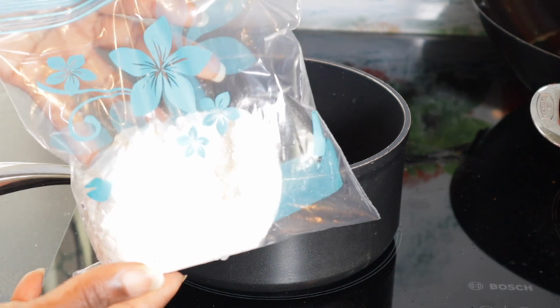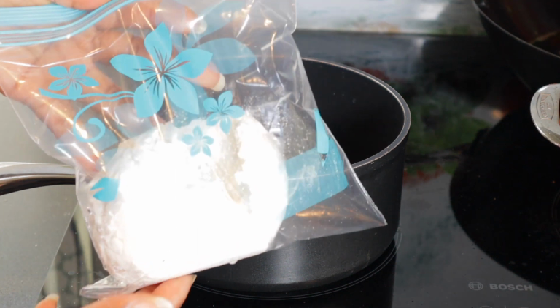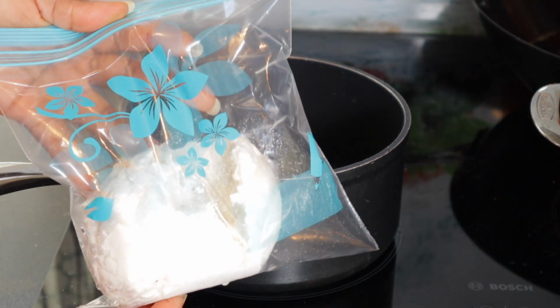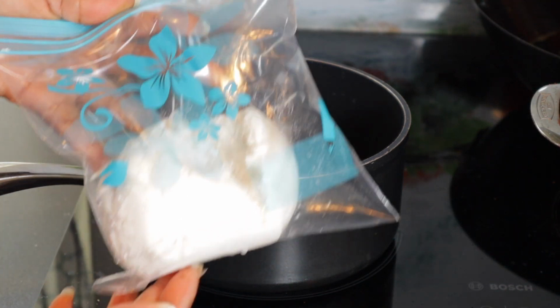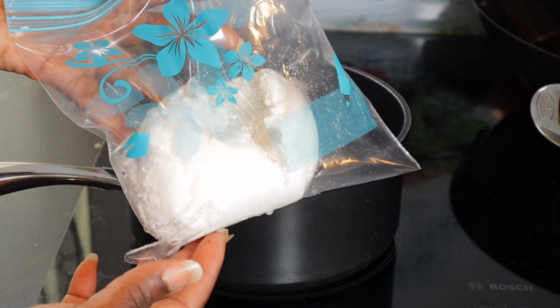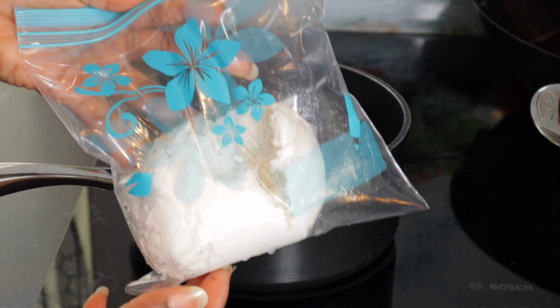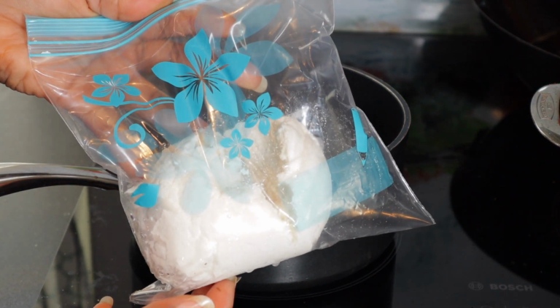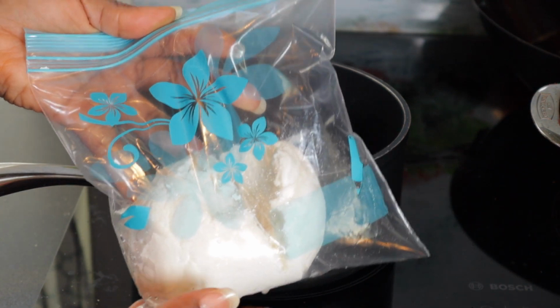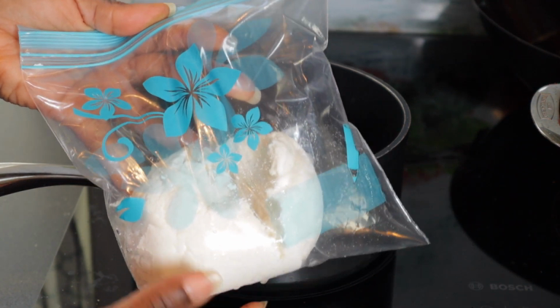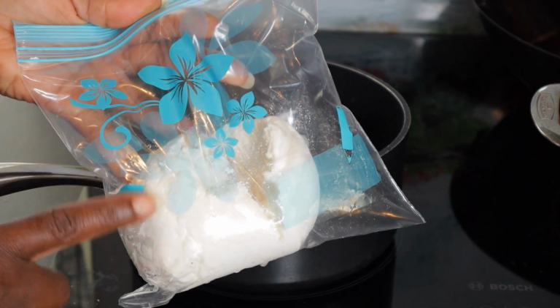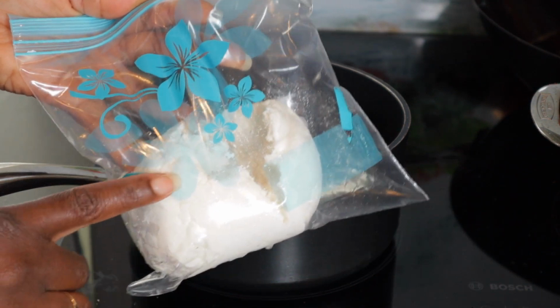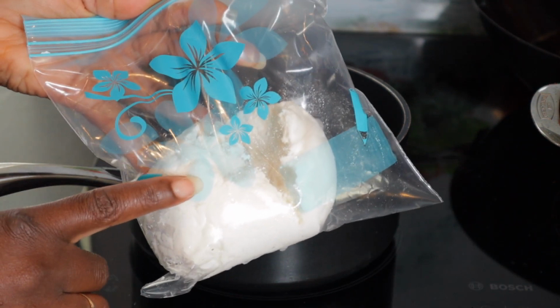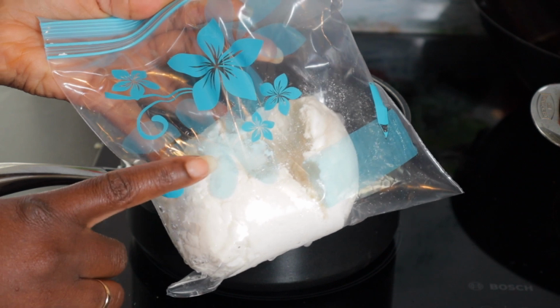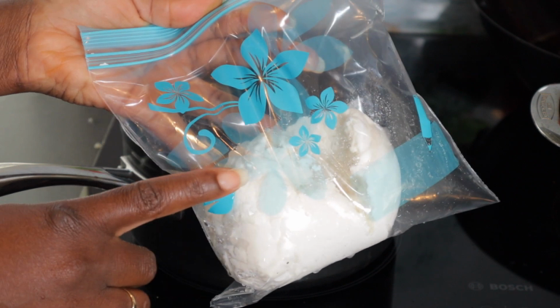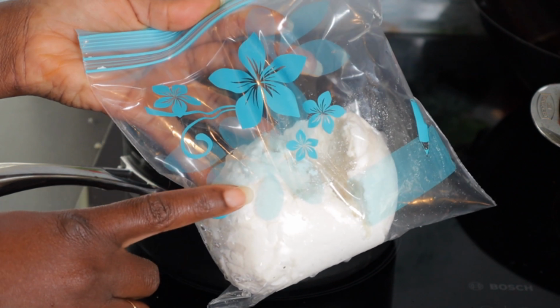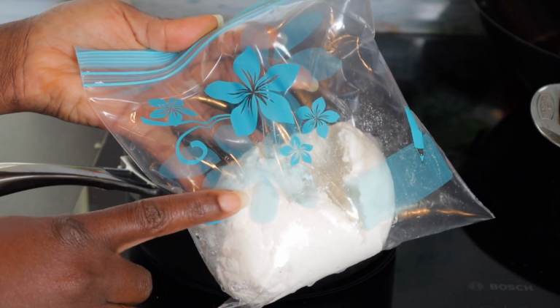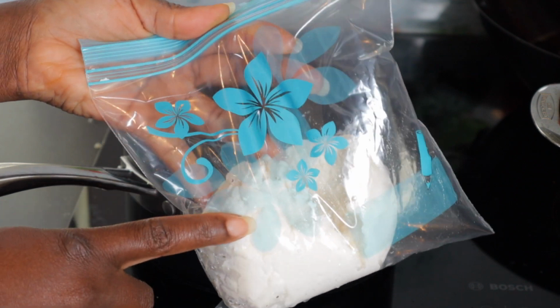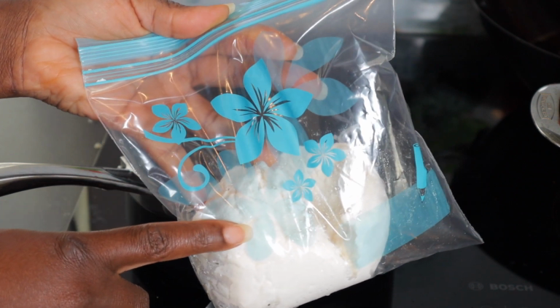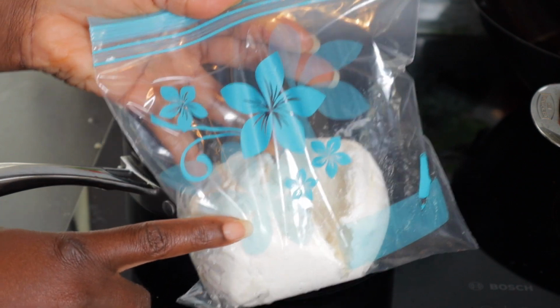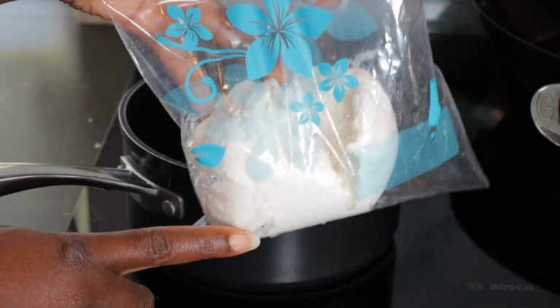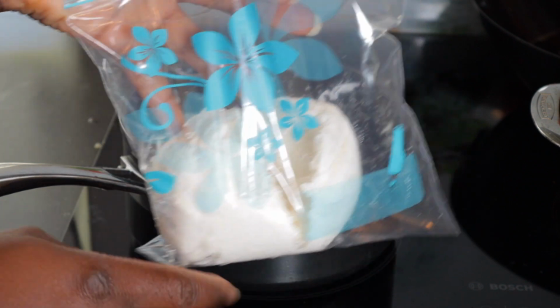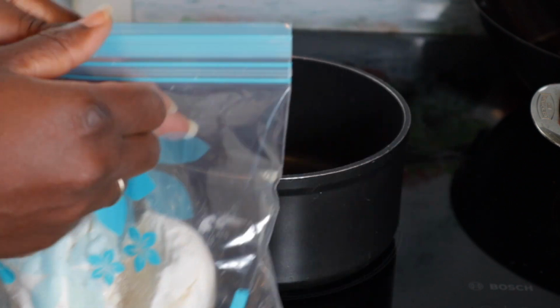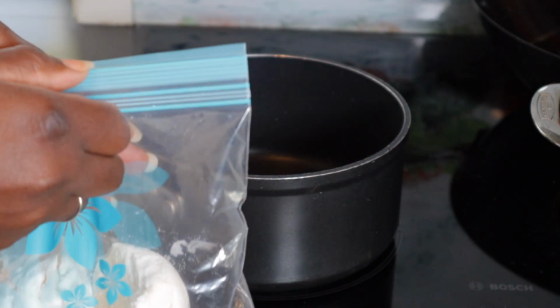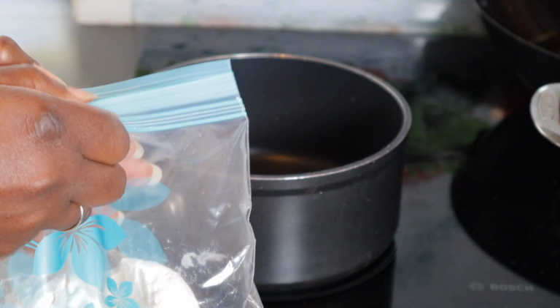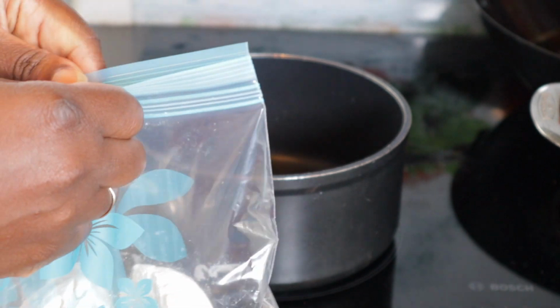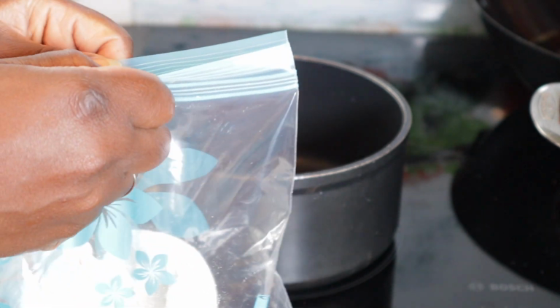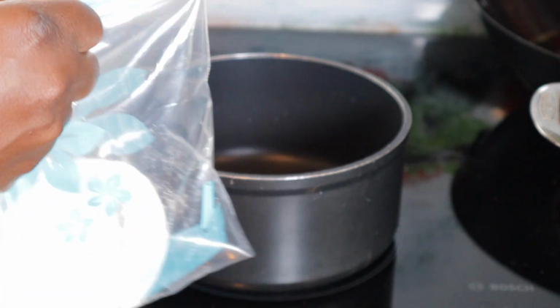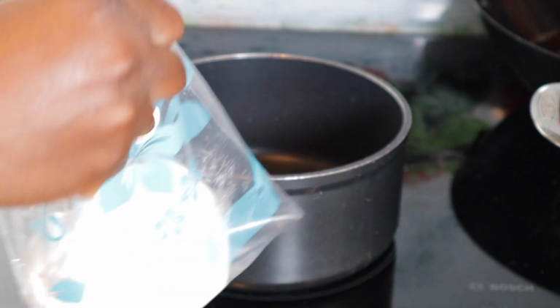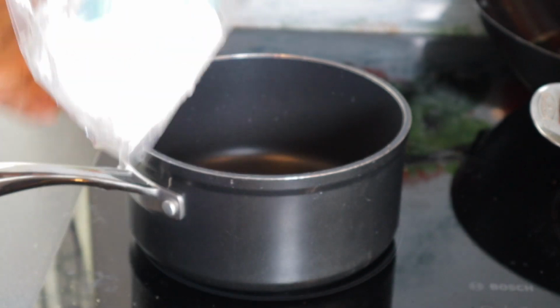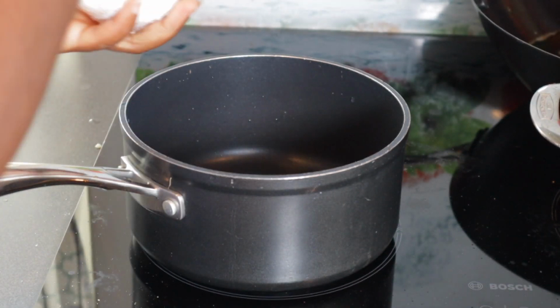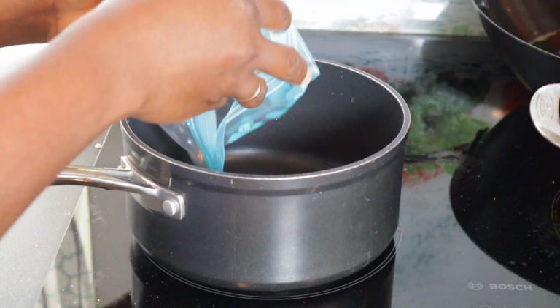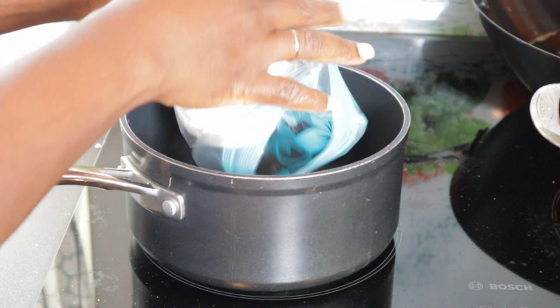Hi guys, how are you all doing? If today is your first time seeing this channel, this is Martida. Welcome to Marty Kitchen. This is the cassava fufu that I made last time.